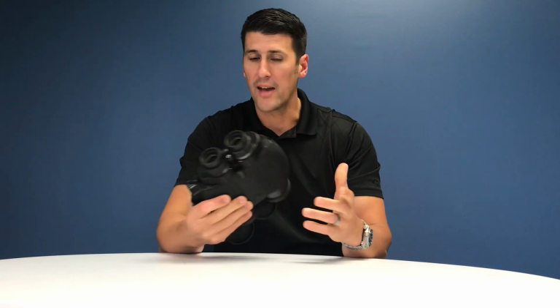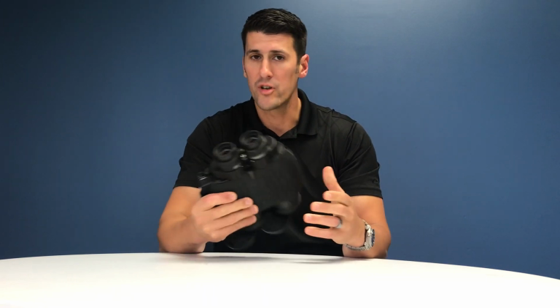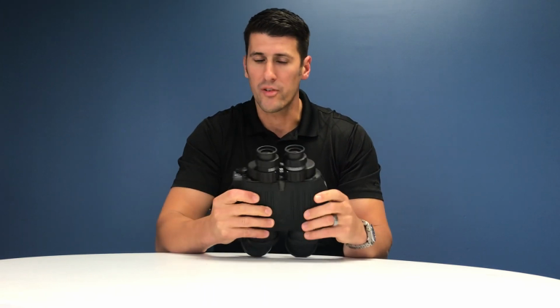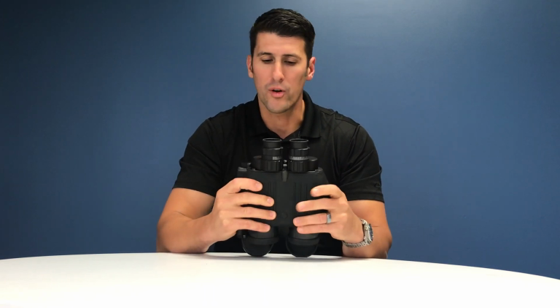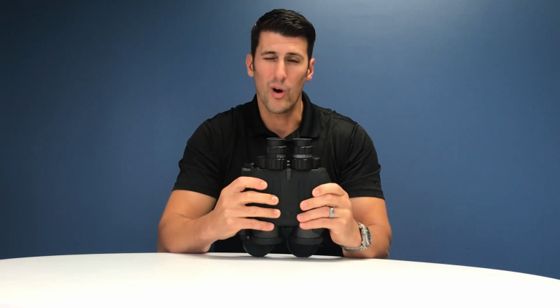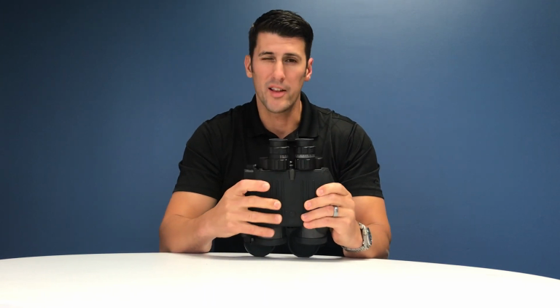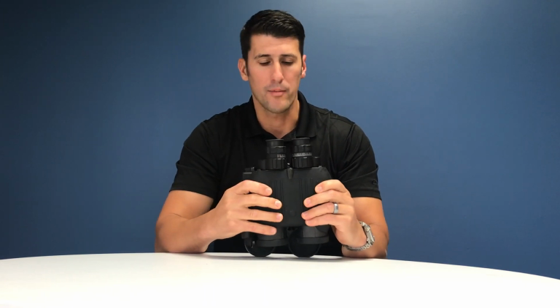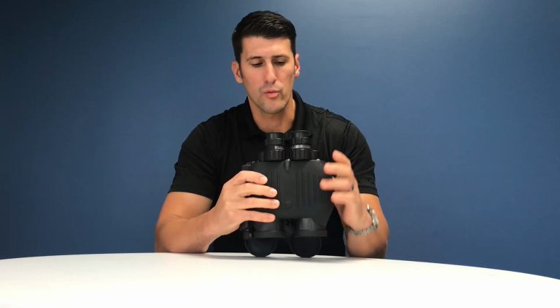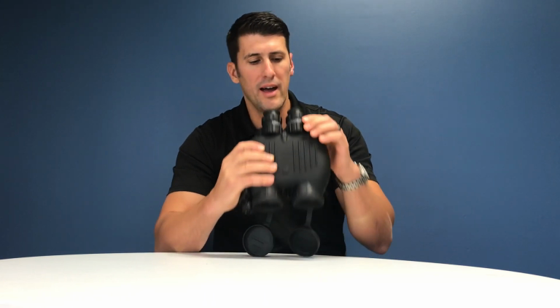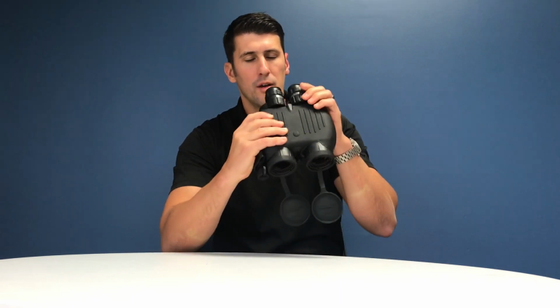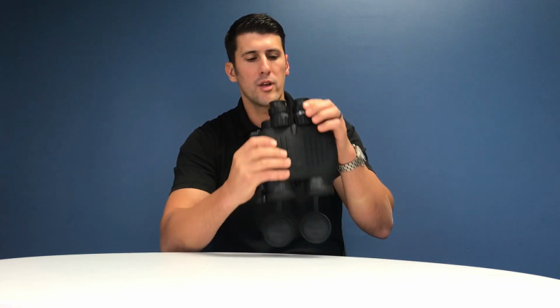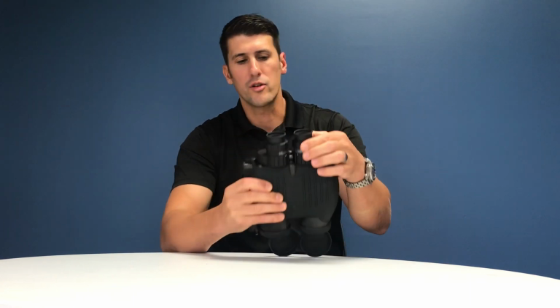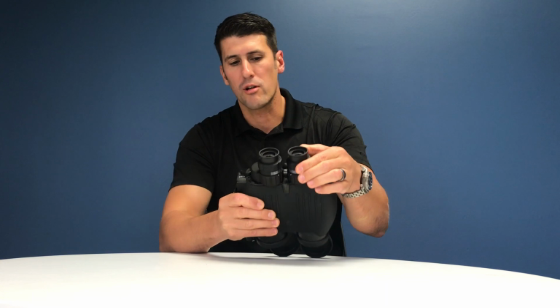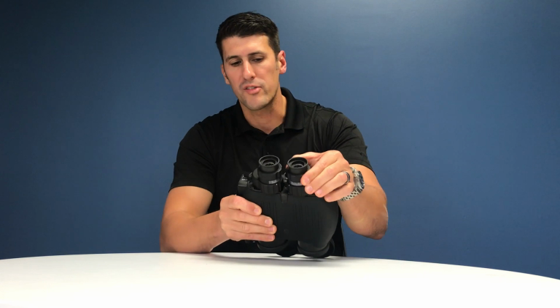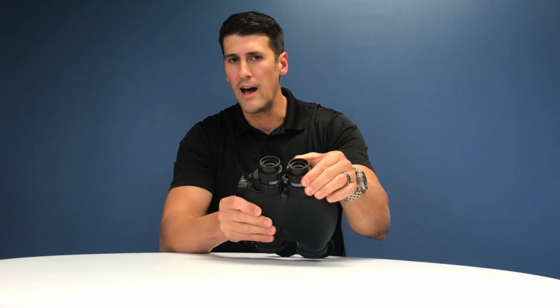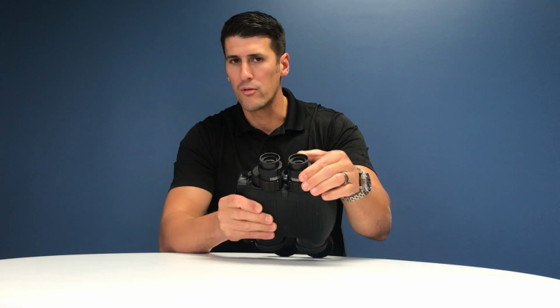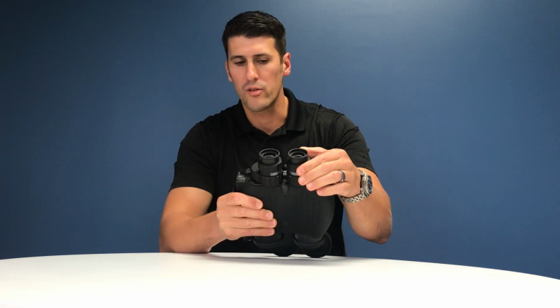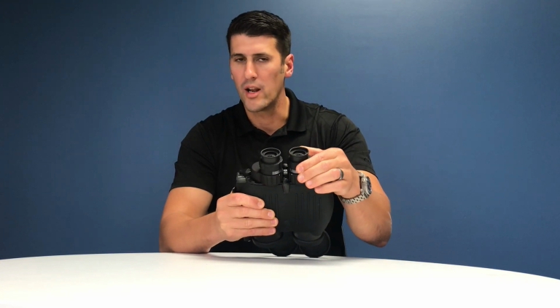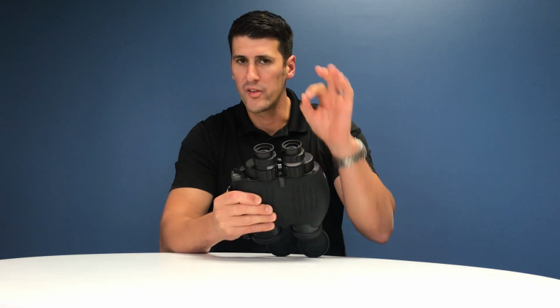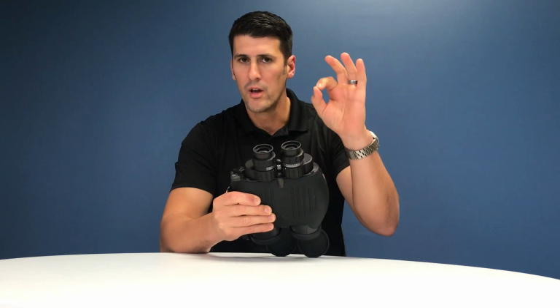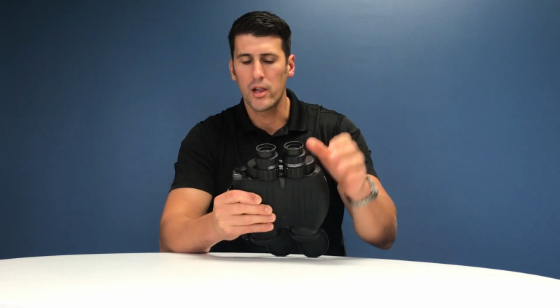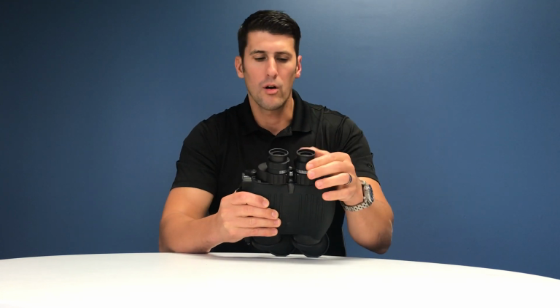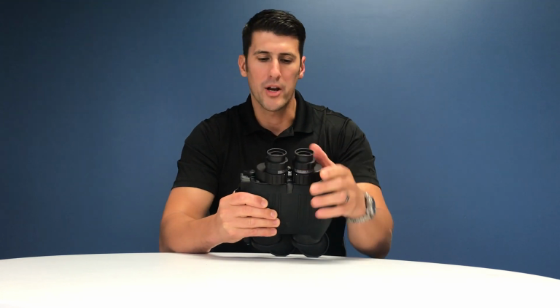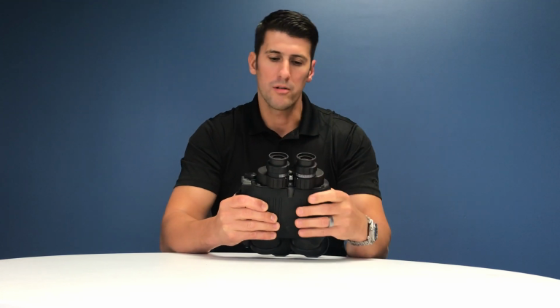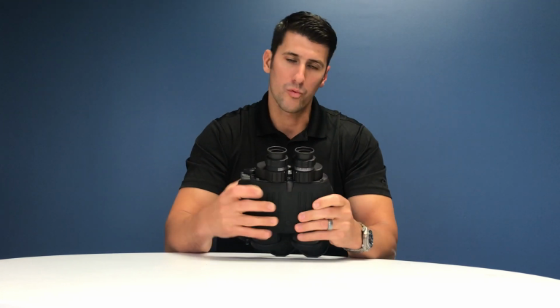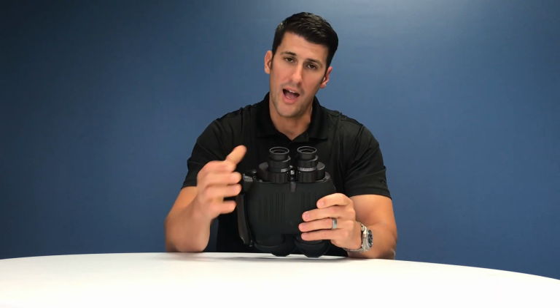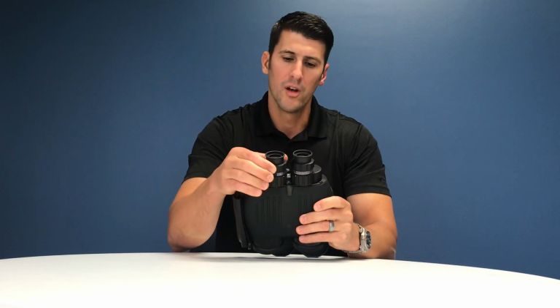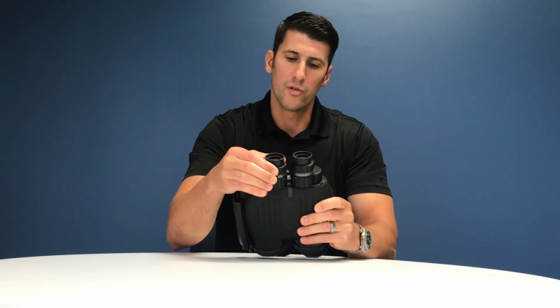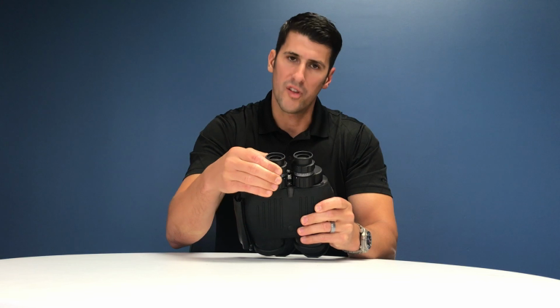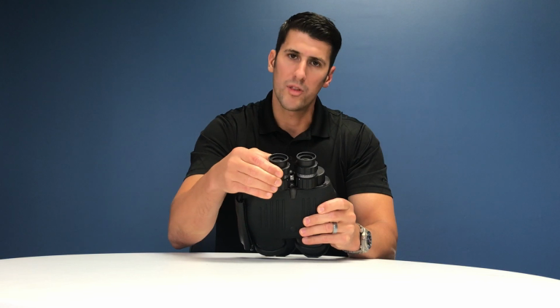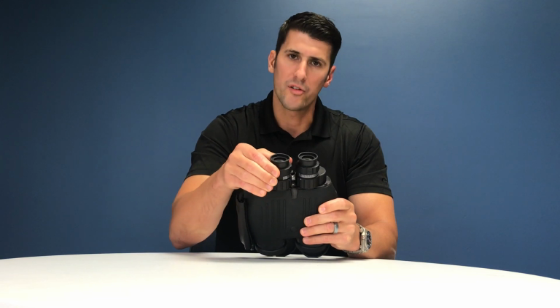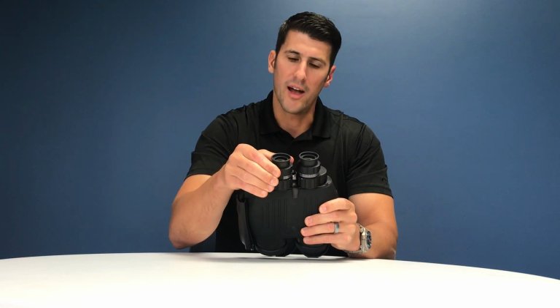Next, adjust the focus one eye at a time. Close one eye and look through the other, then turn the diopter ring until you get a nice clear picture. Switch eyes and do the same with the other side.